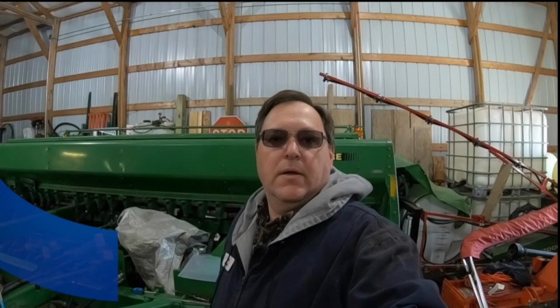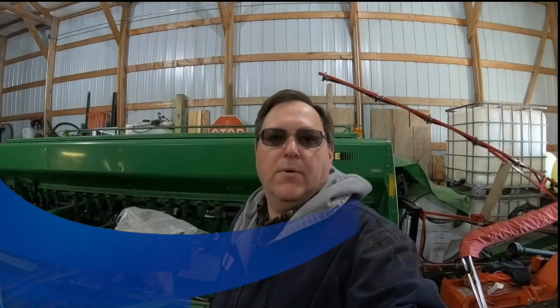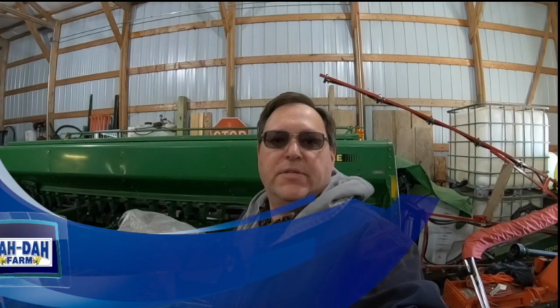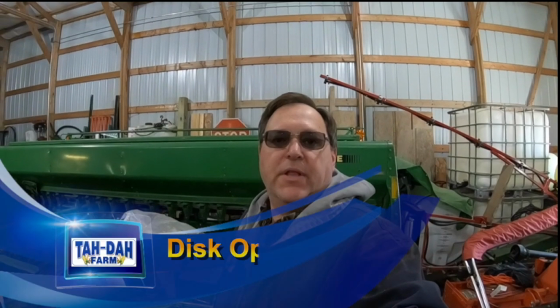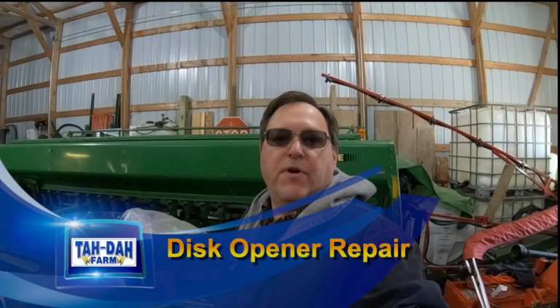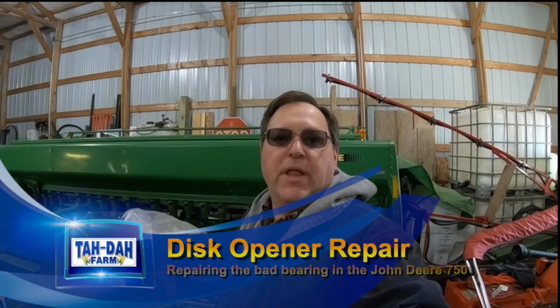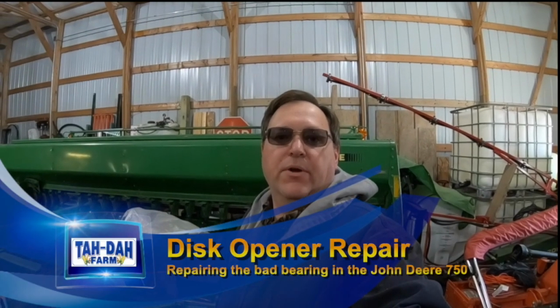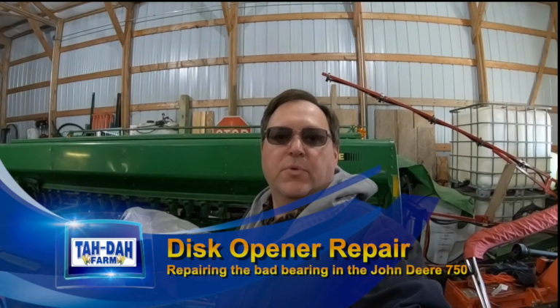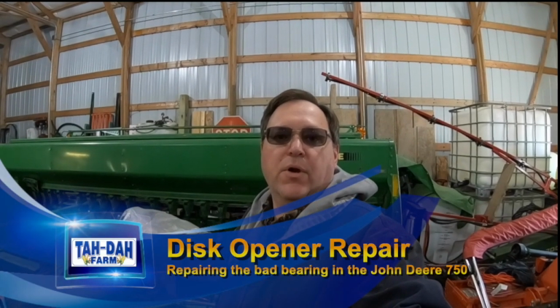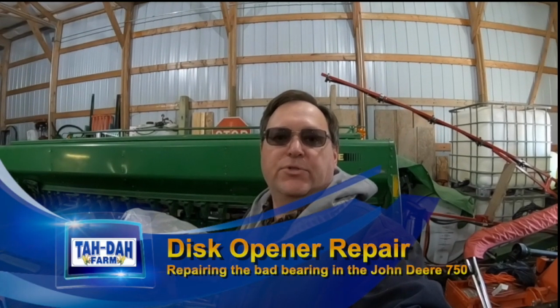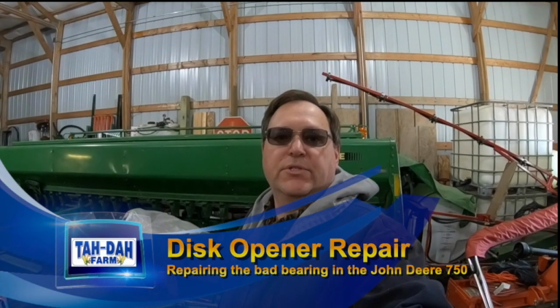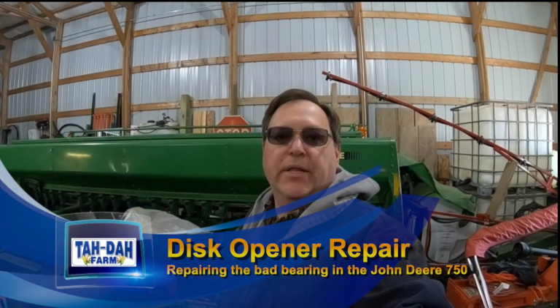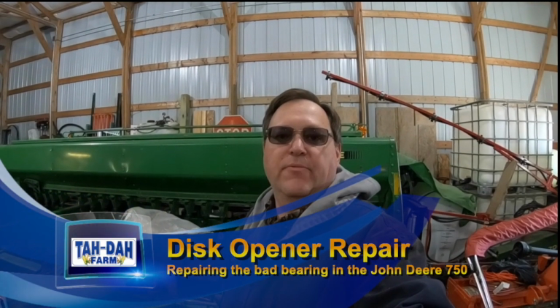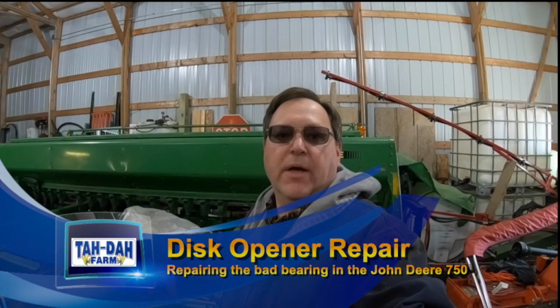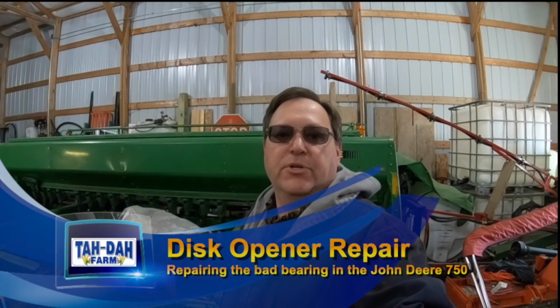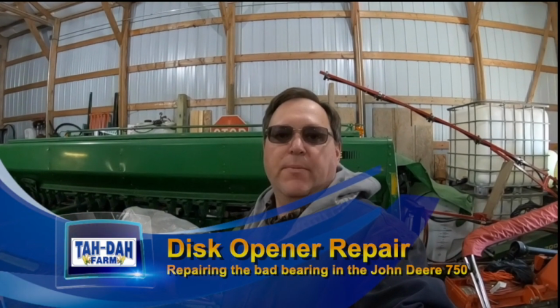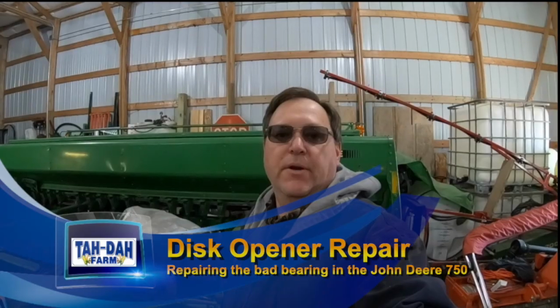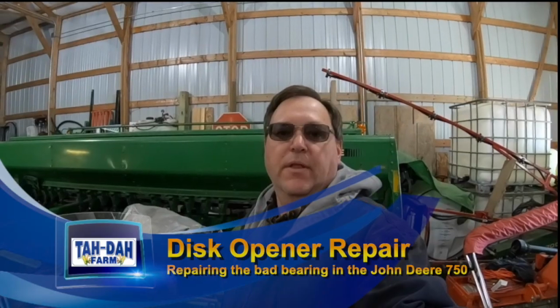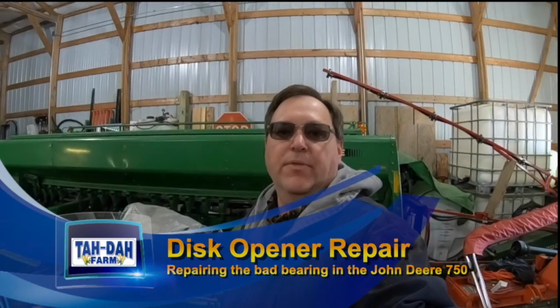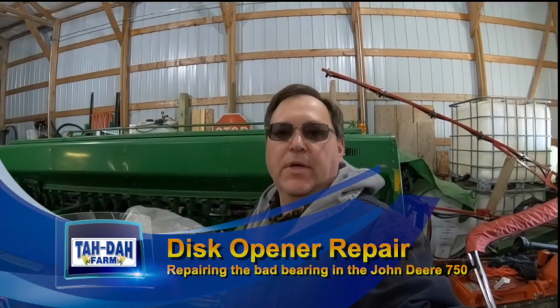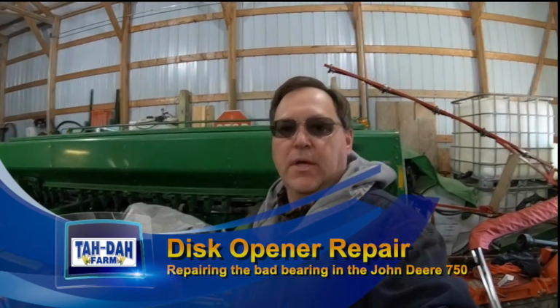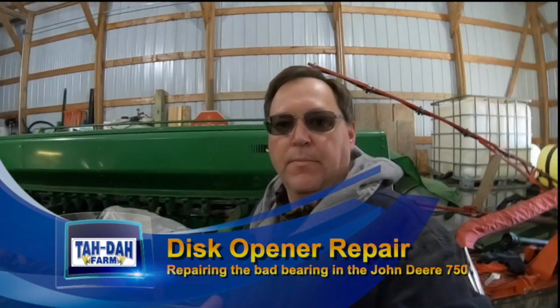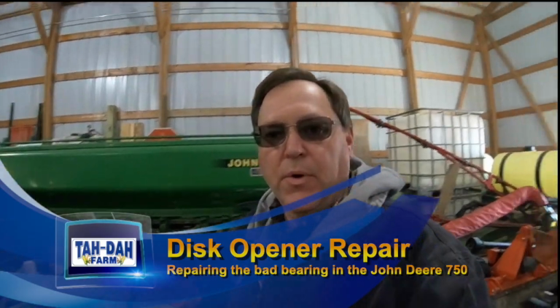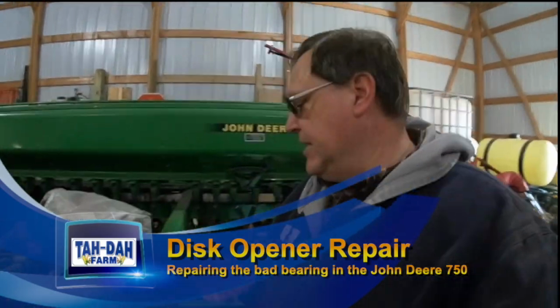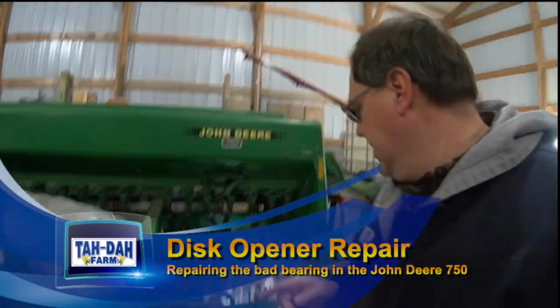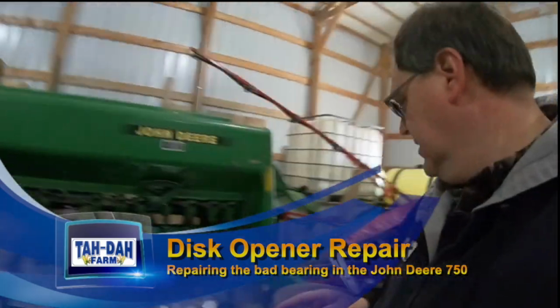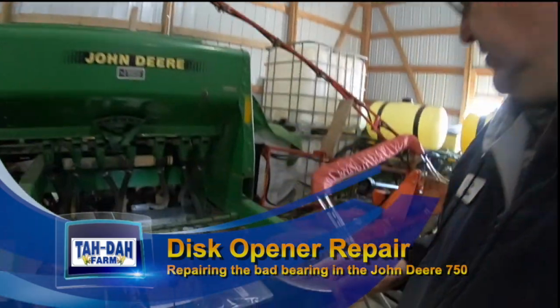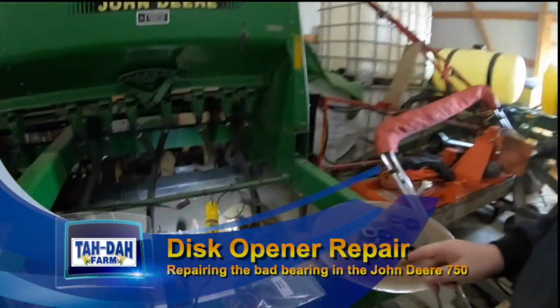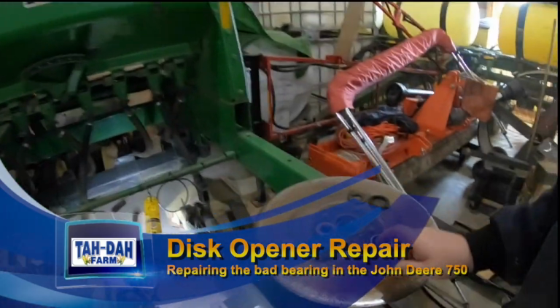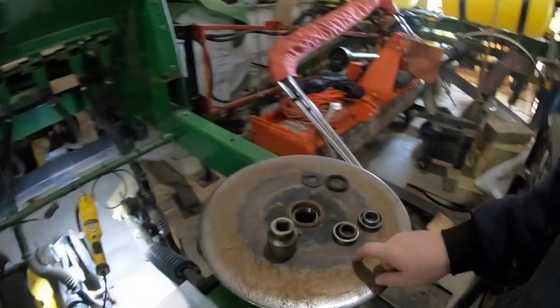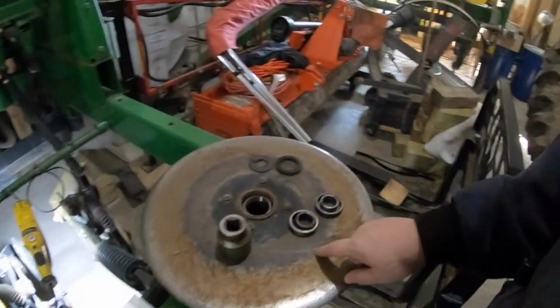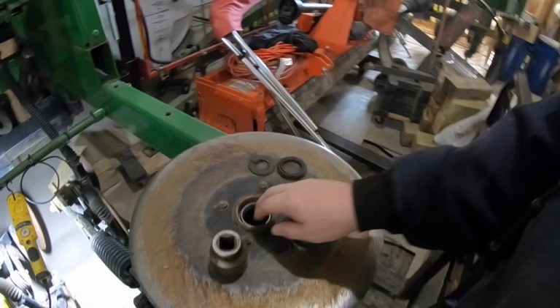Hello, it's Tim with the Dye Farm. Today we're going to do some more work on this drill, see what we can get done before my surgery coming up at the end of the month. What we're going to tackle today is this disc opener.